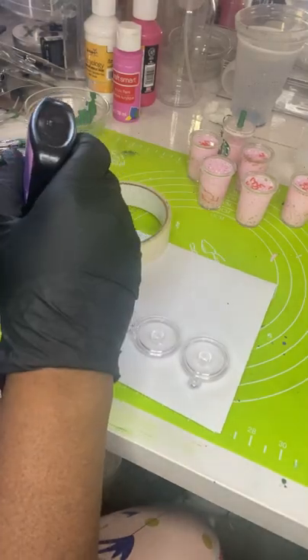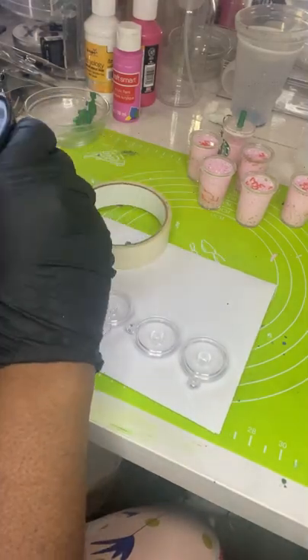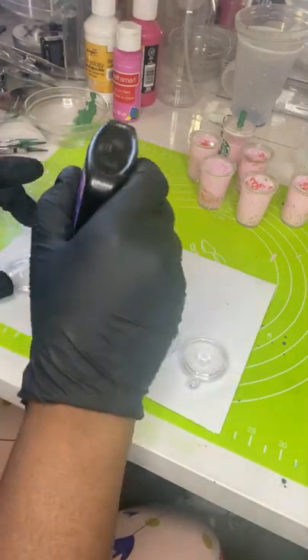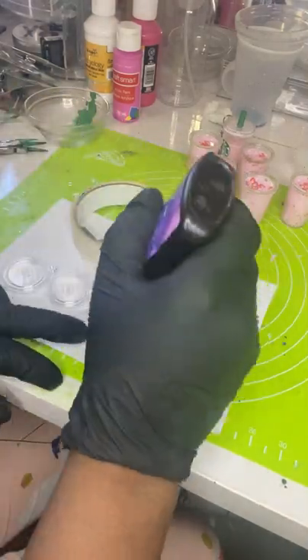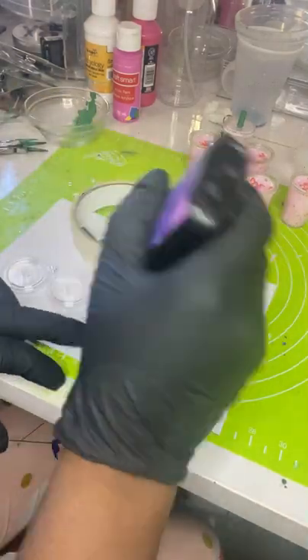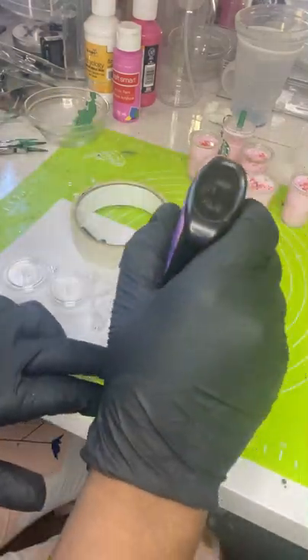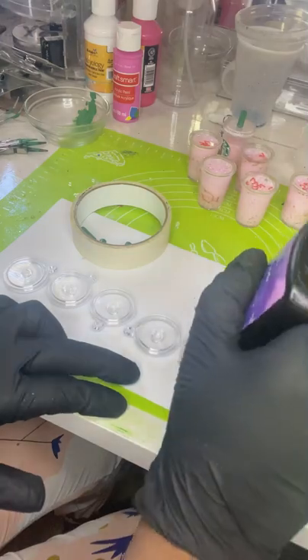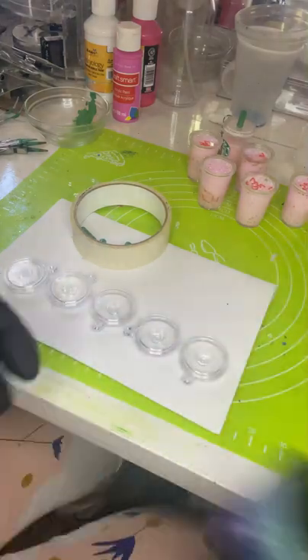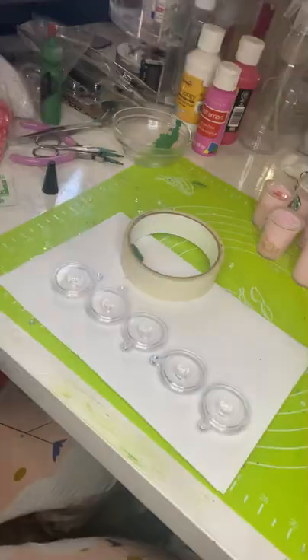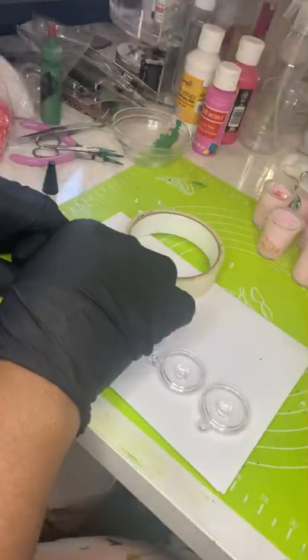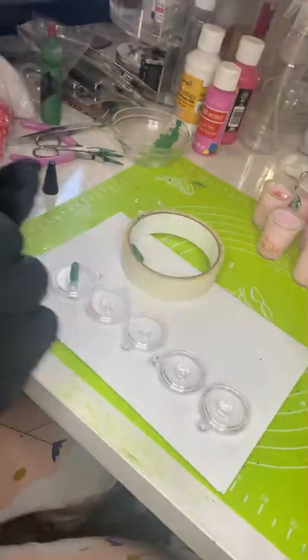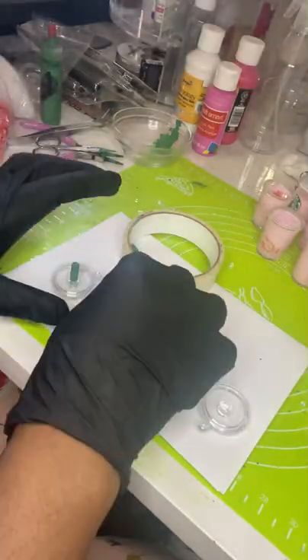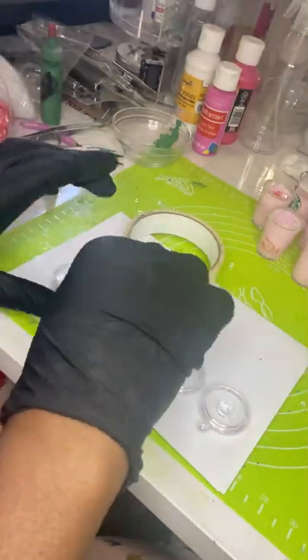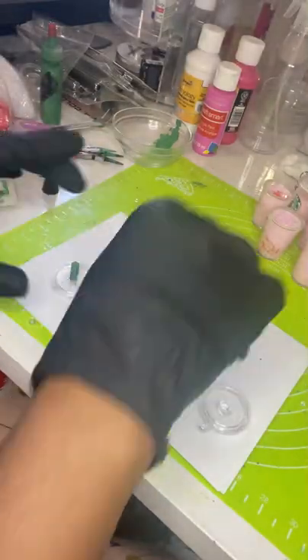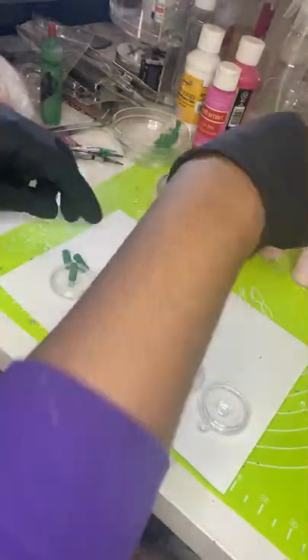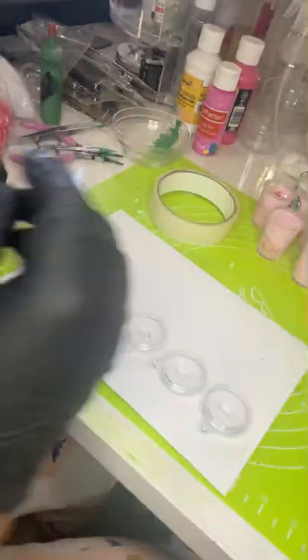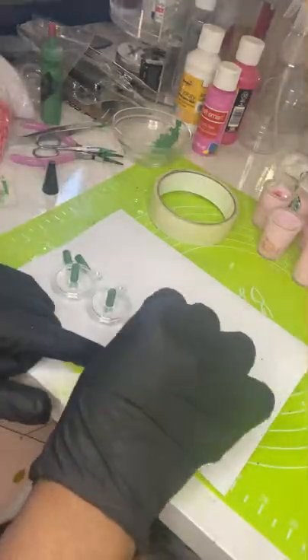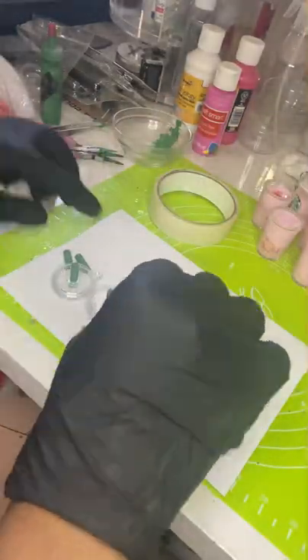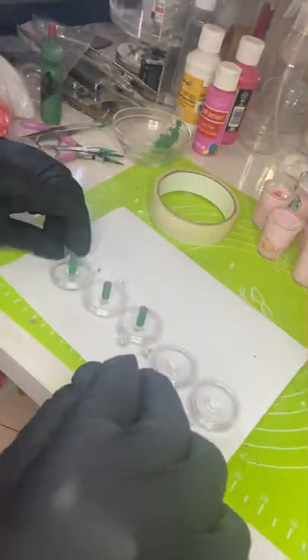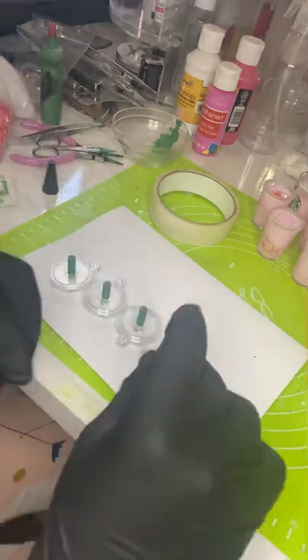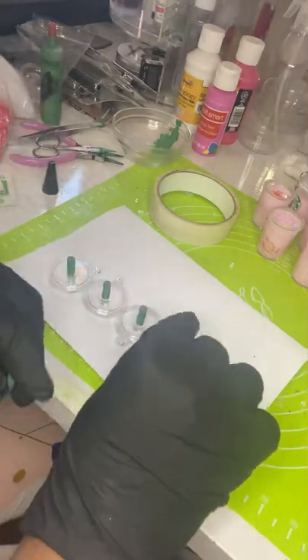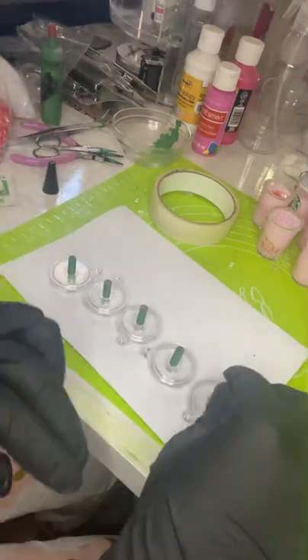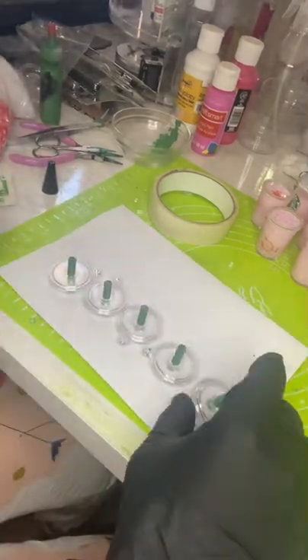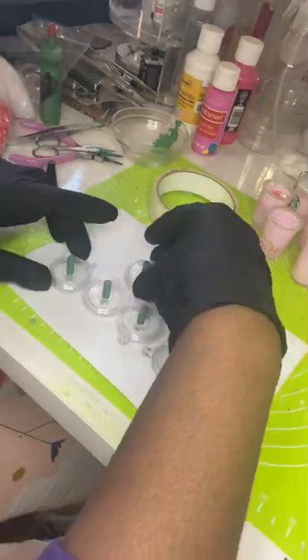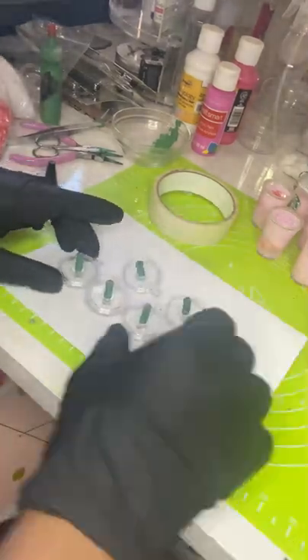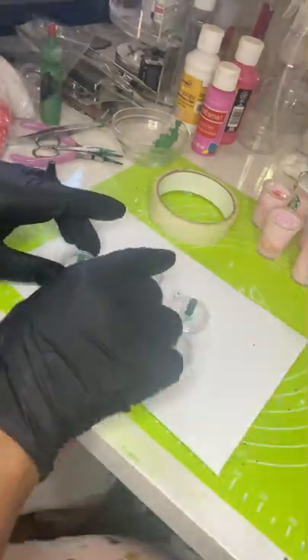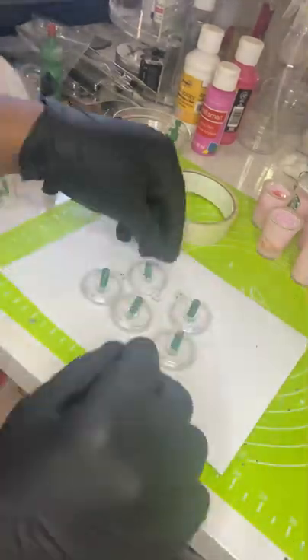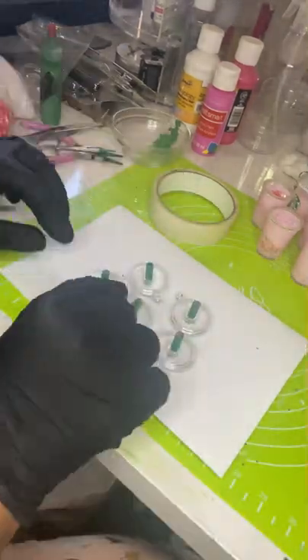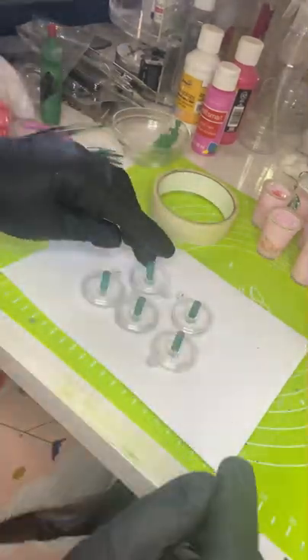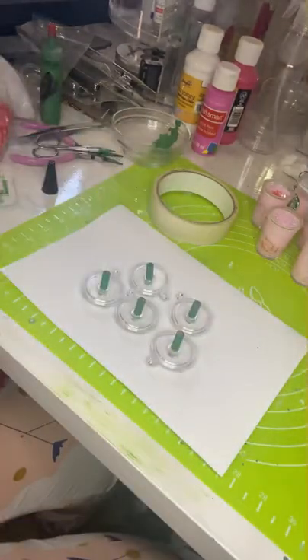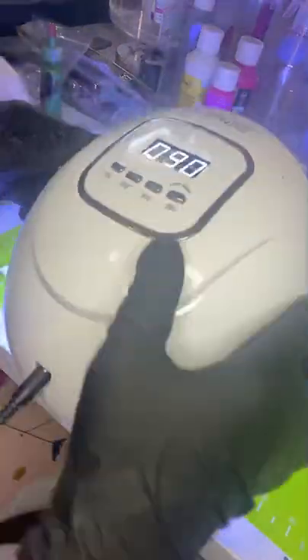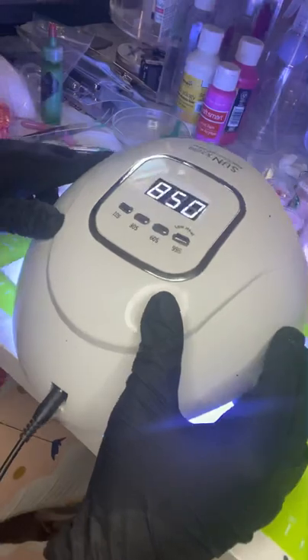Once that's dry I'm going to permanently attach the straw to the lids using UV resin. Make sure you have your appropriate PPE for this — nitrile gloves, respirator, all of that — because UV resin.